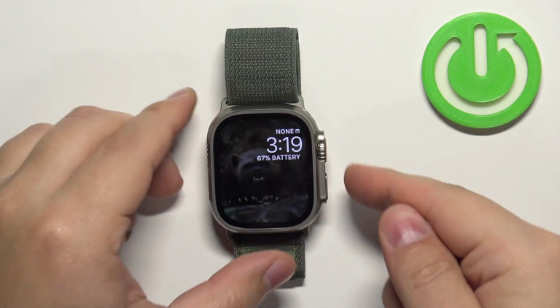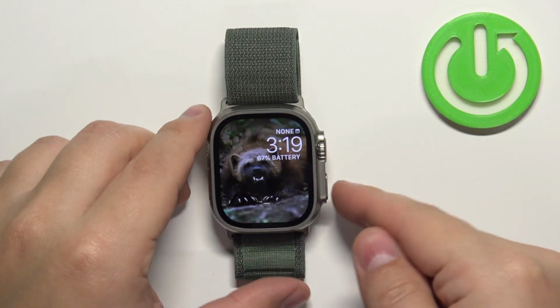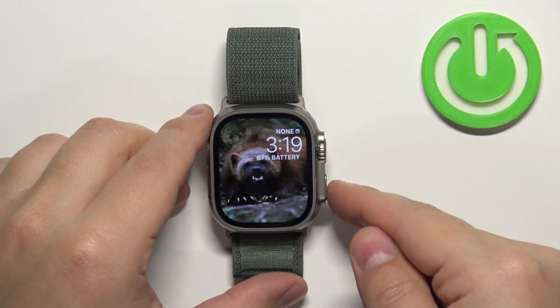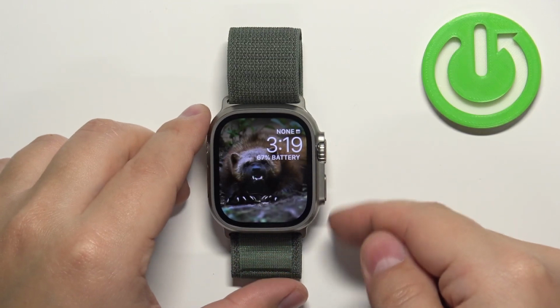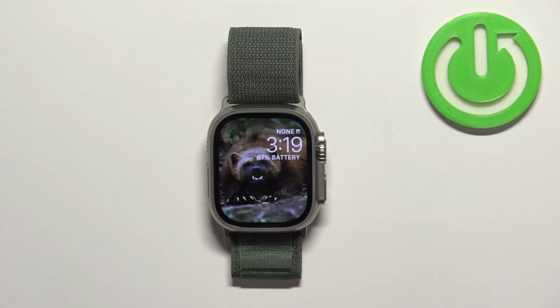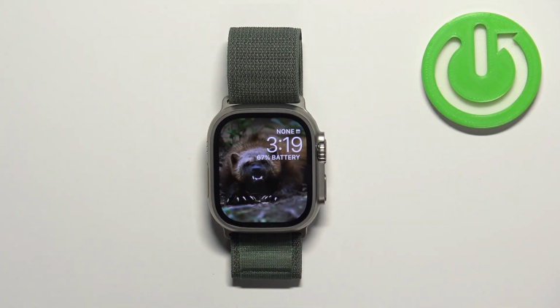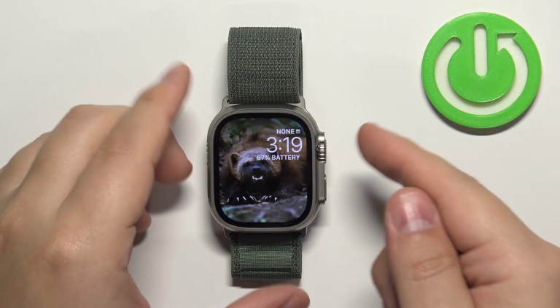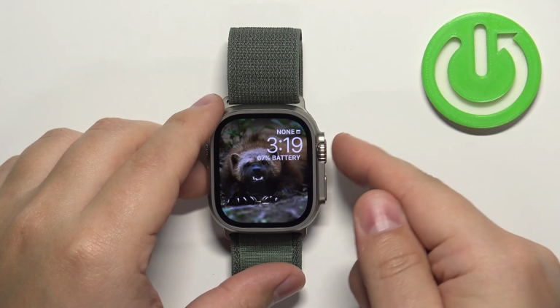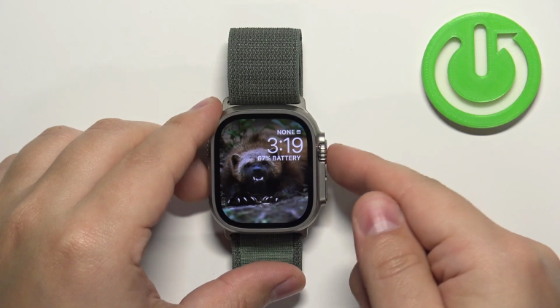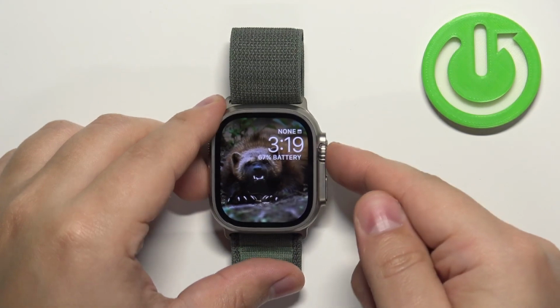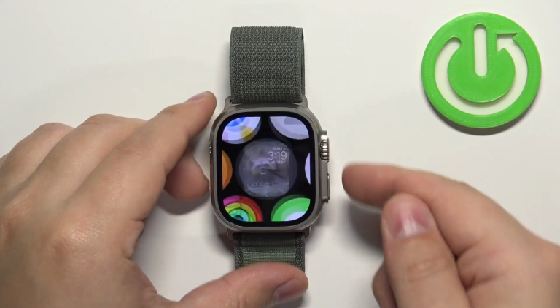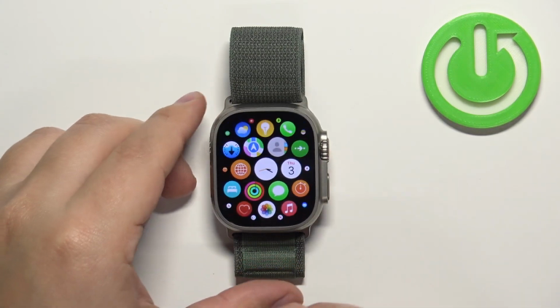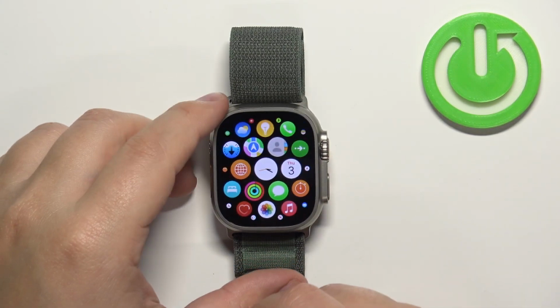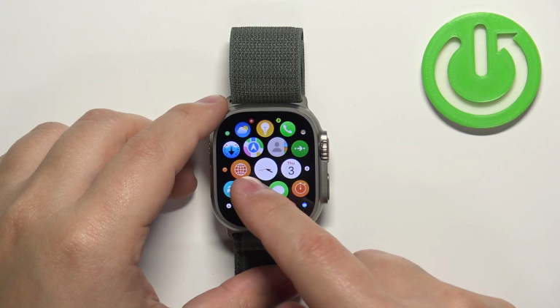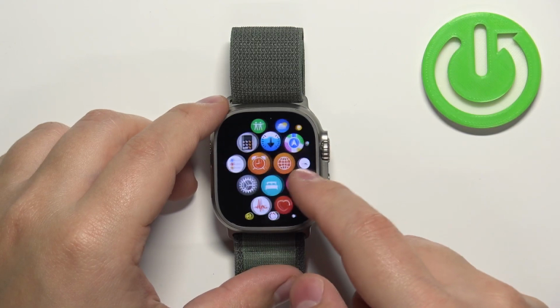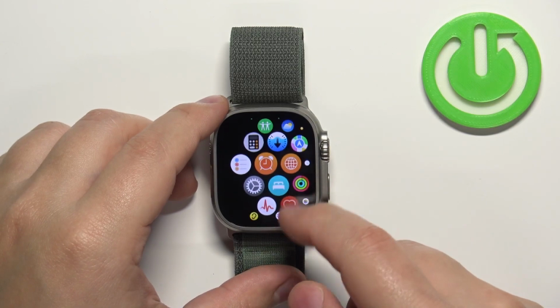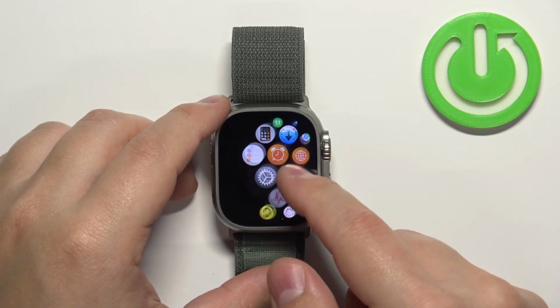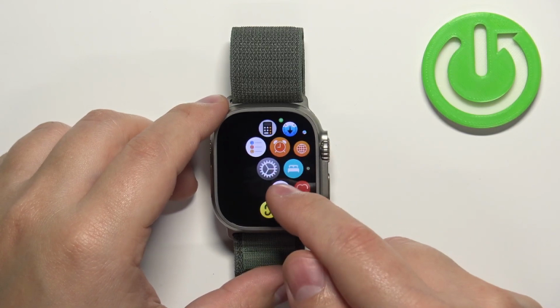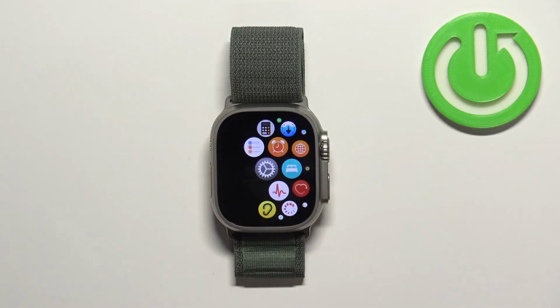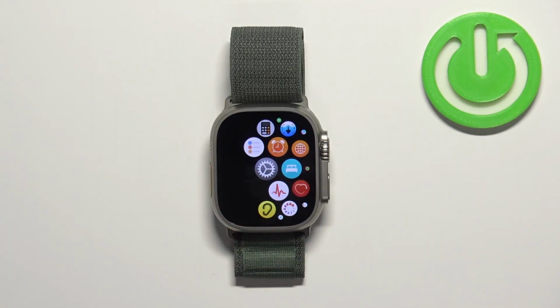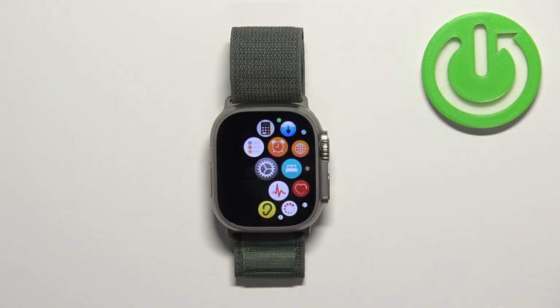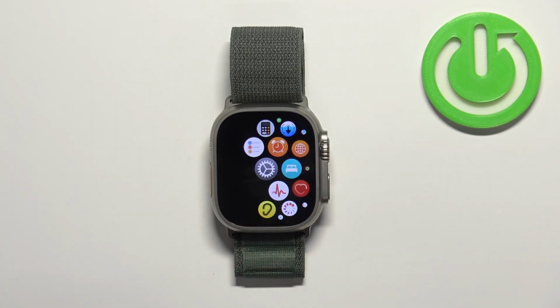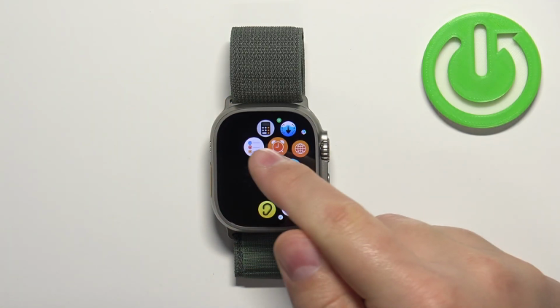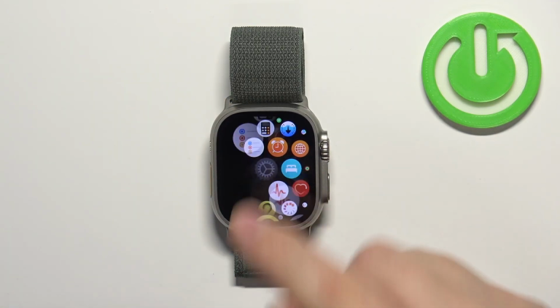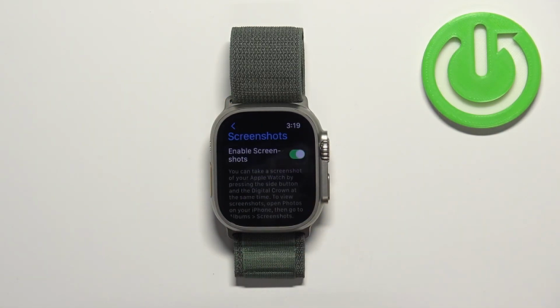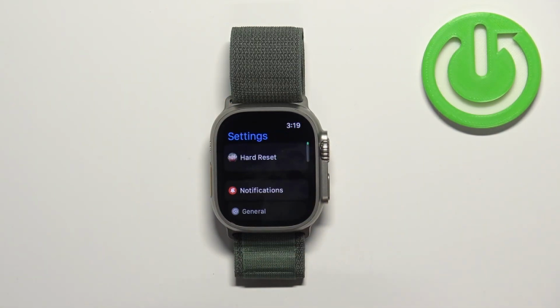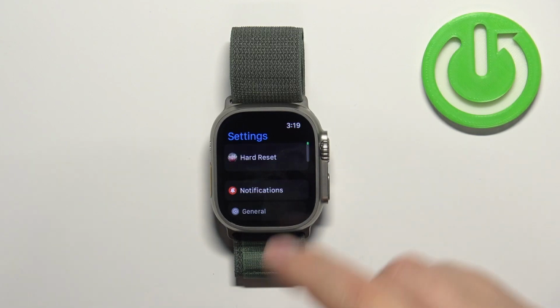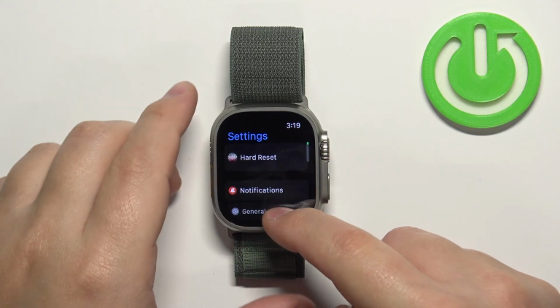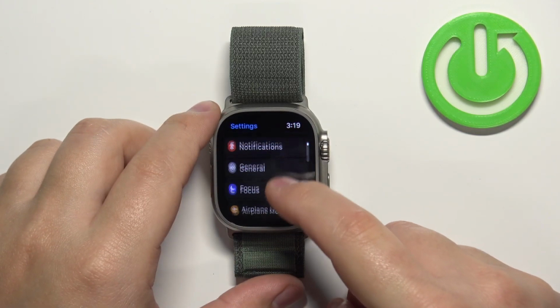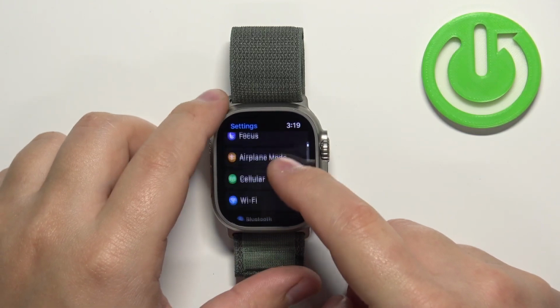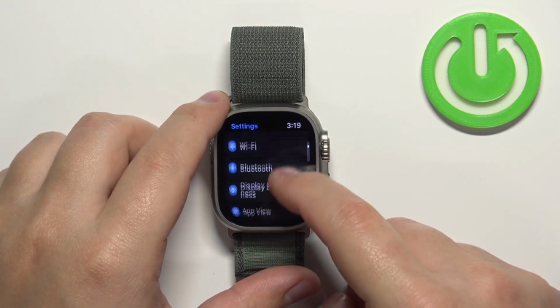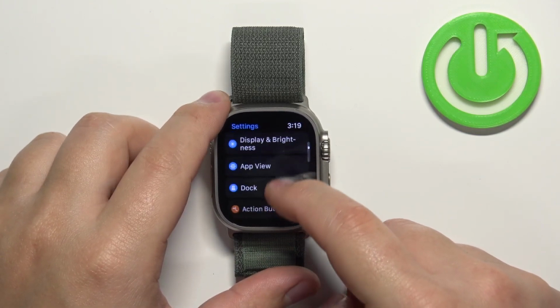Once you wake up the screen, press the crown button to open the menu. Now scroll through the menu, find the Settings icon, and tap on it to enter the settings. In settings, scroll down and find the option called Siri and tap on it.